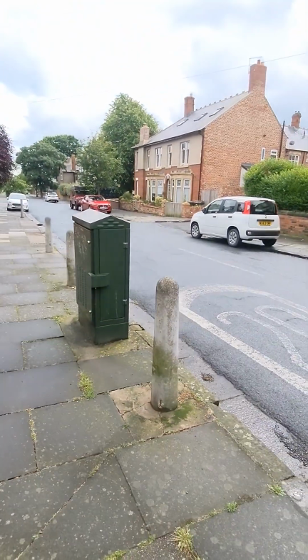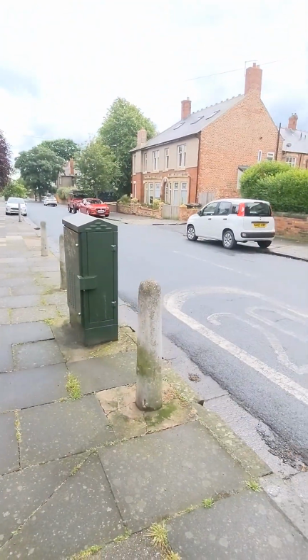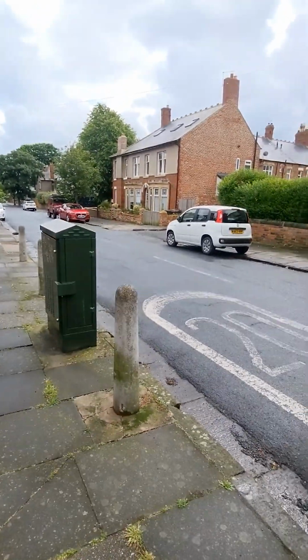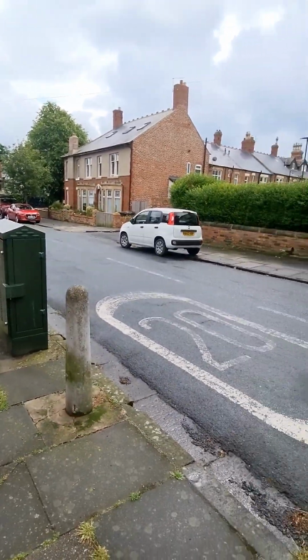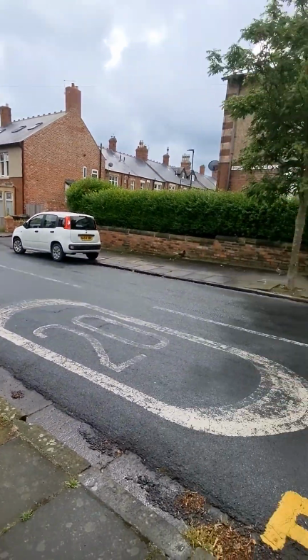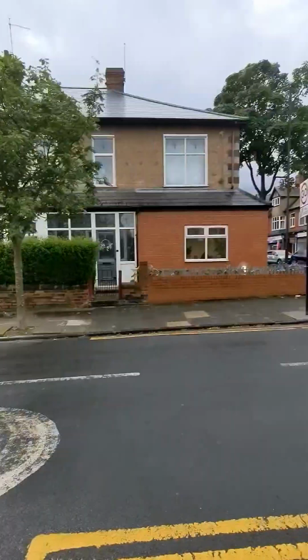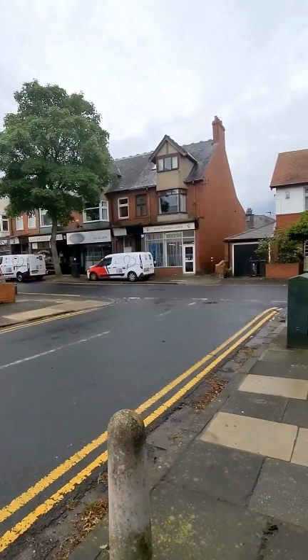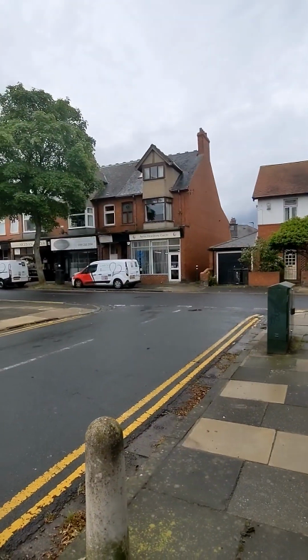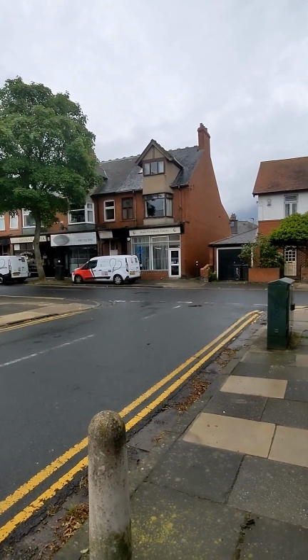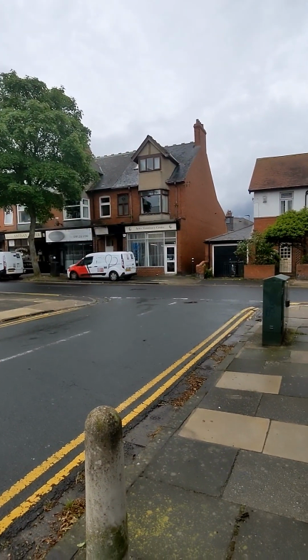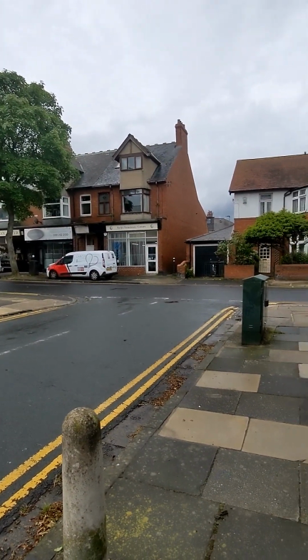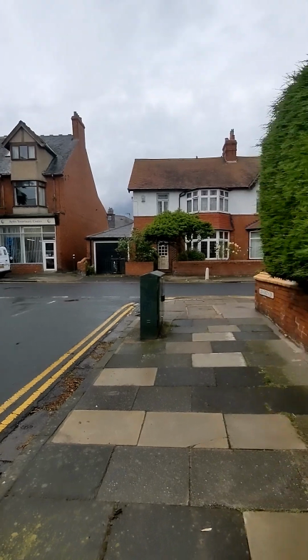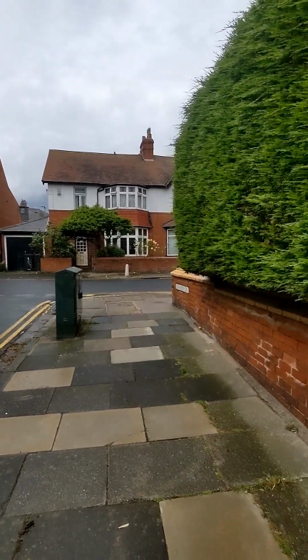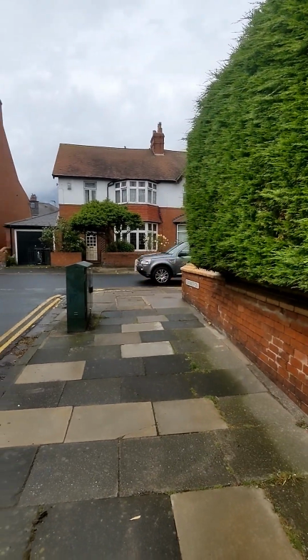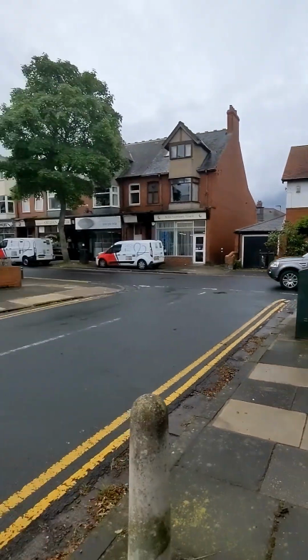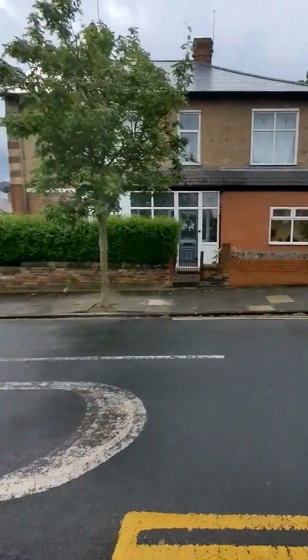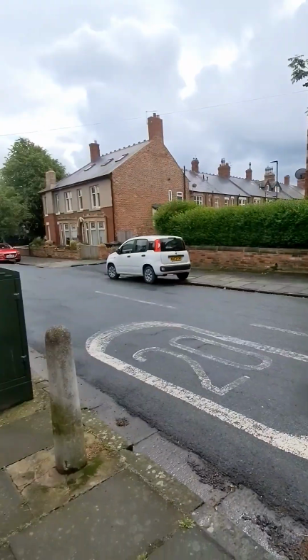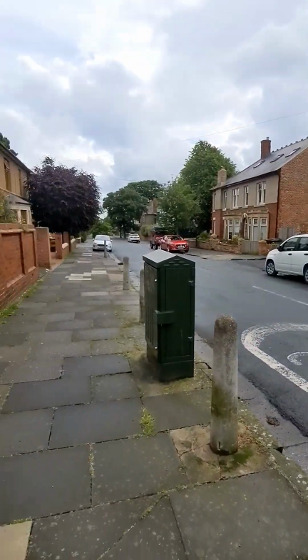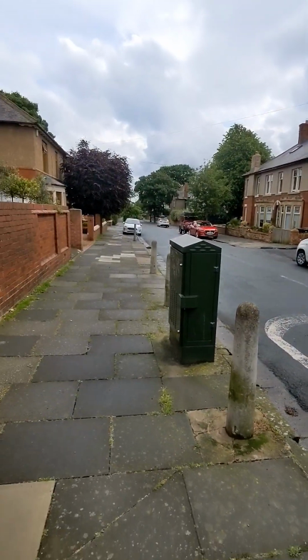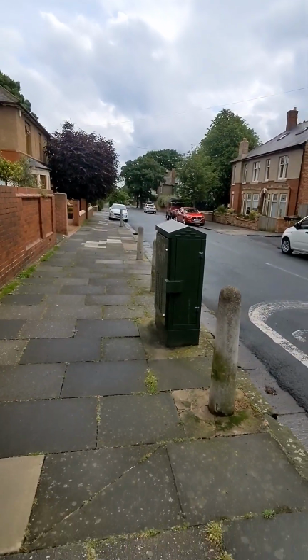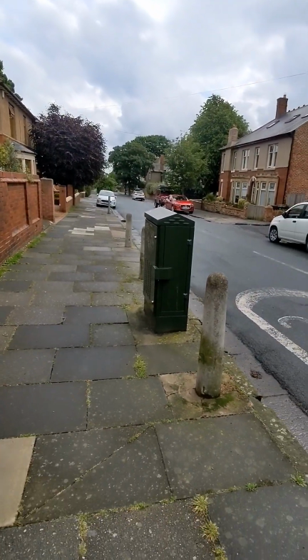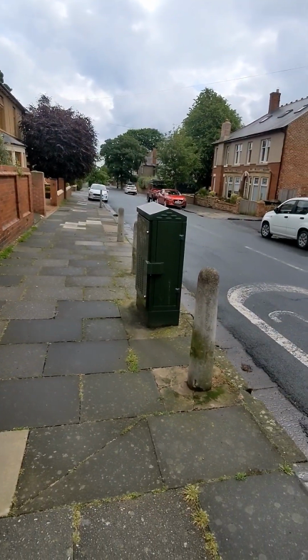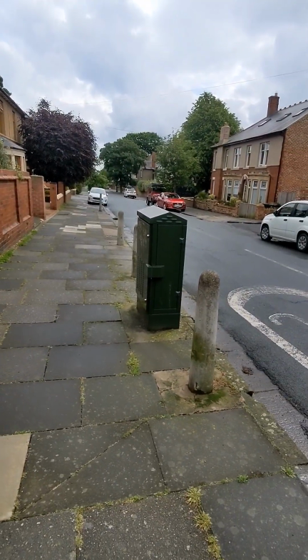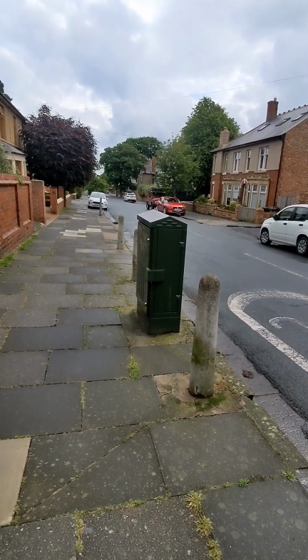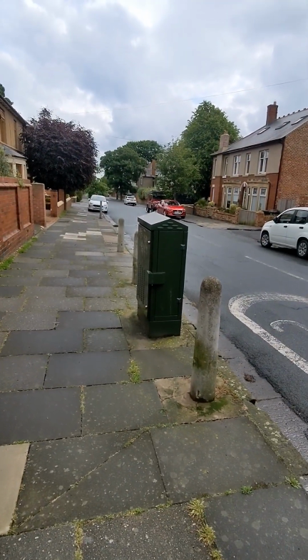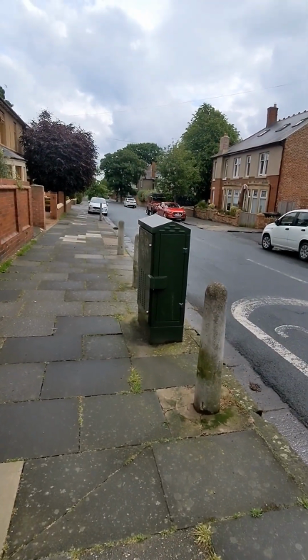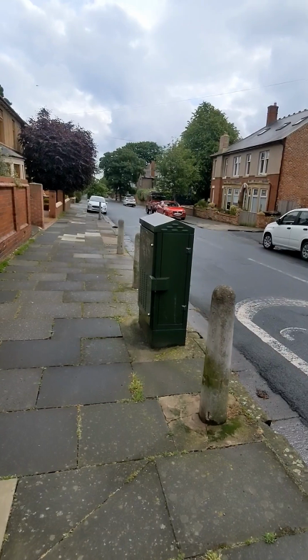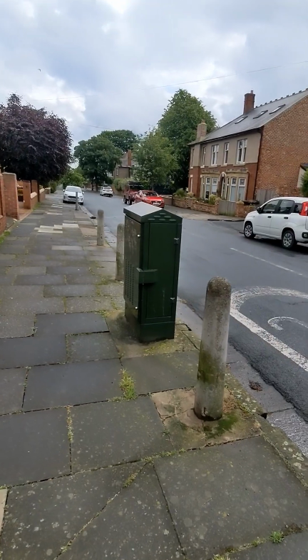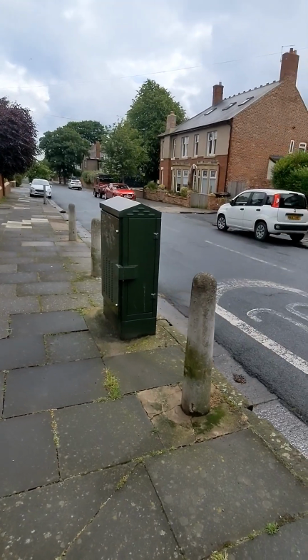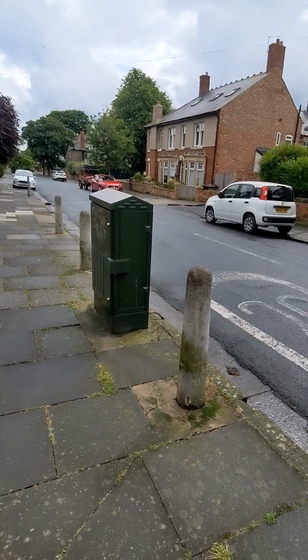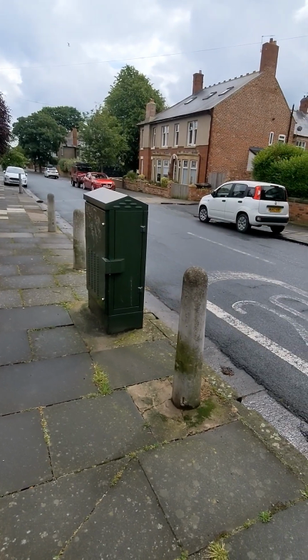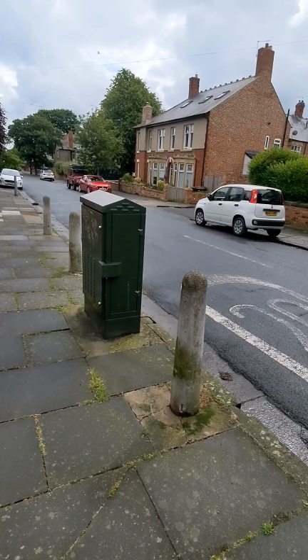This is a great example just opposite Ayres Veterinary Centre in Whitley Bay on Bournemouth Gardens of what could be two EV chargers for local houses with no home charging.